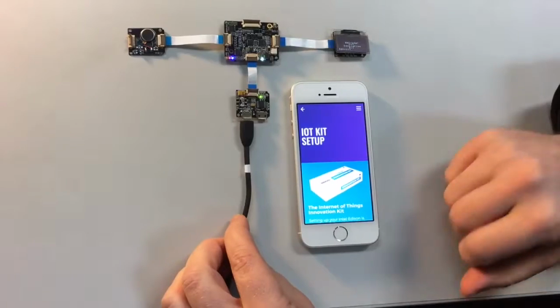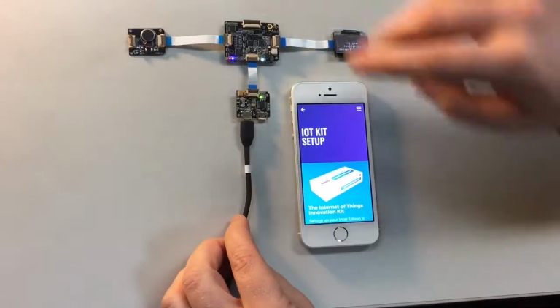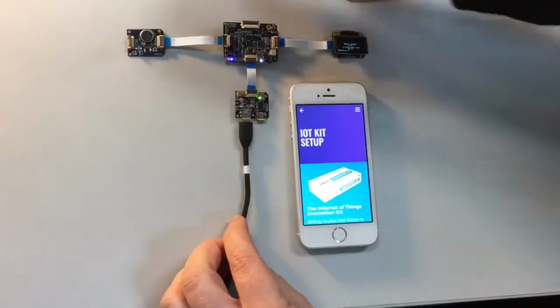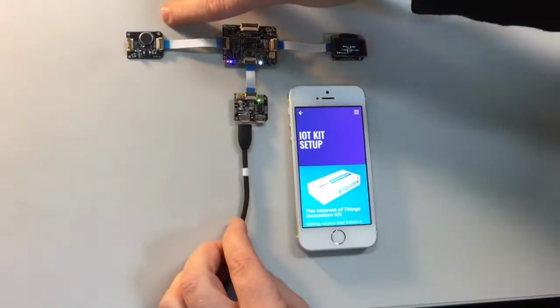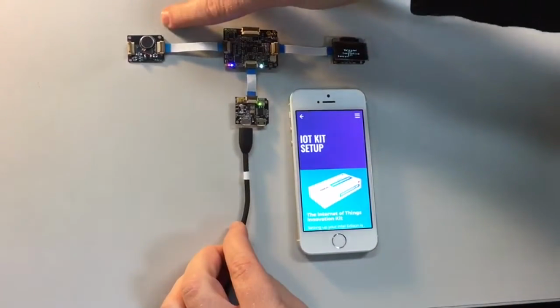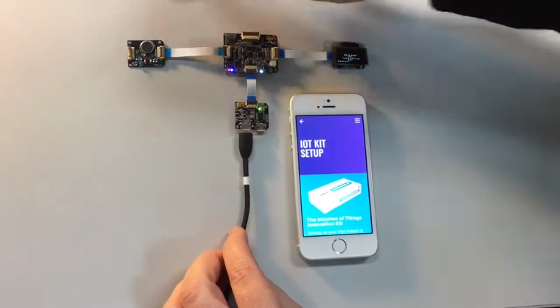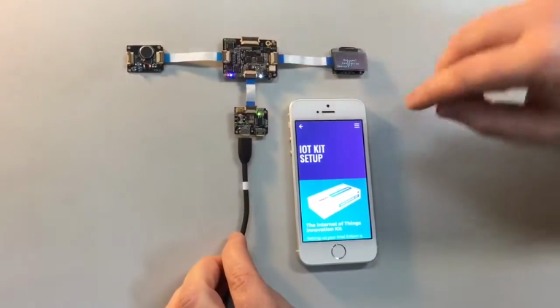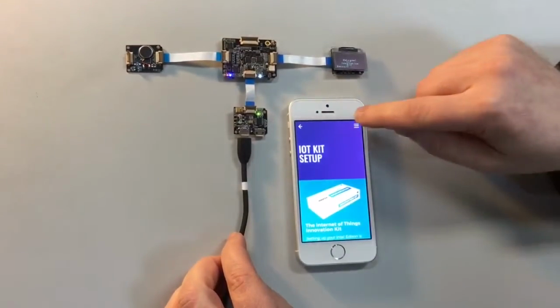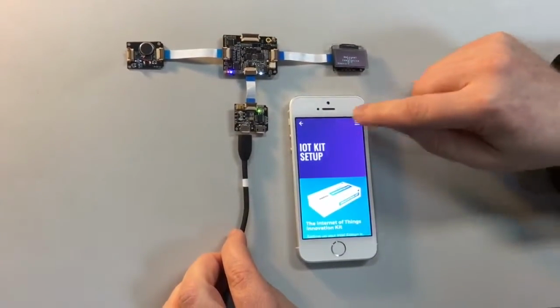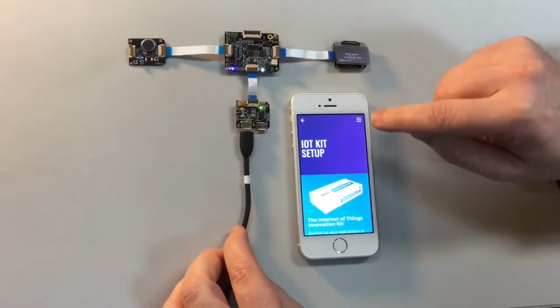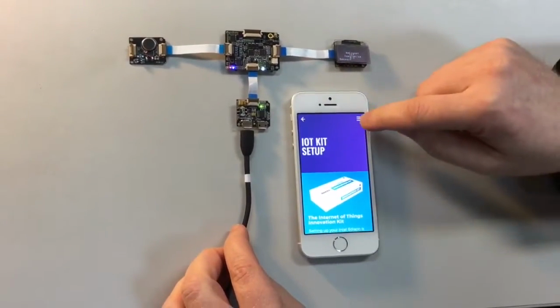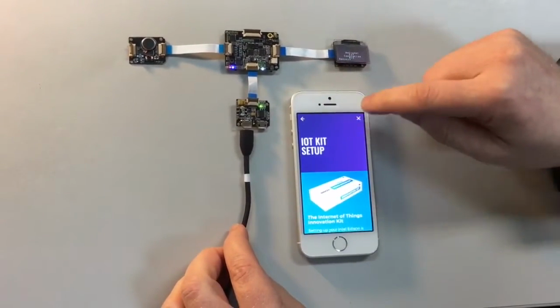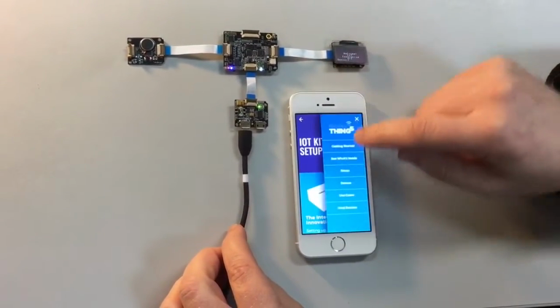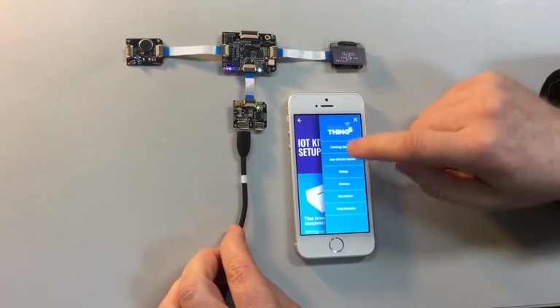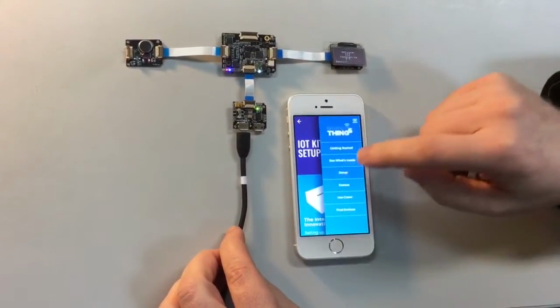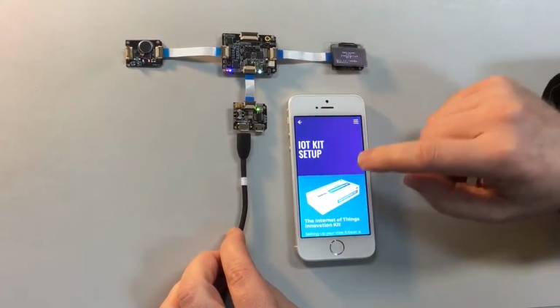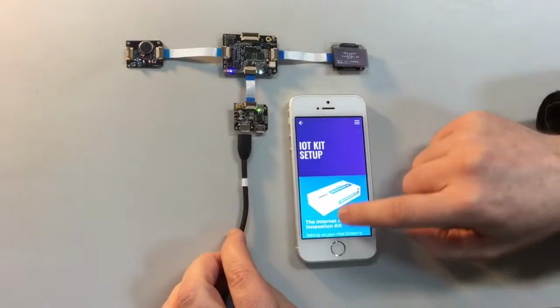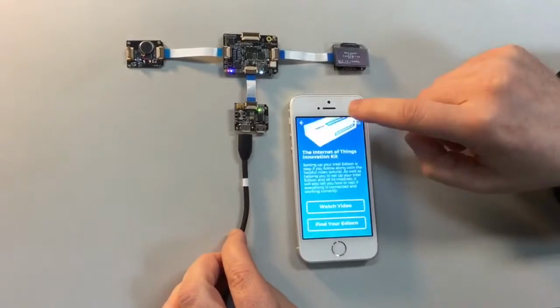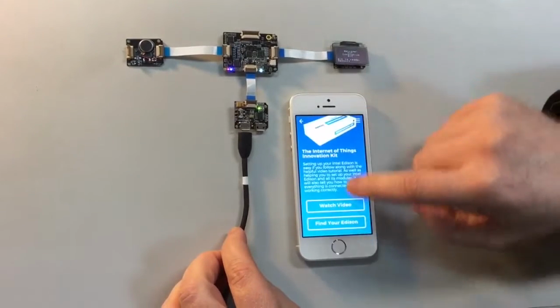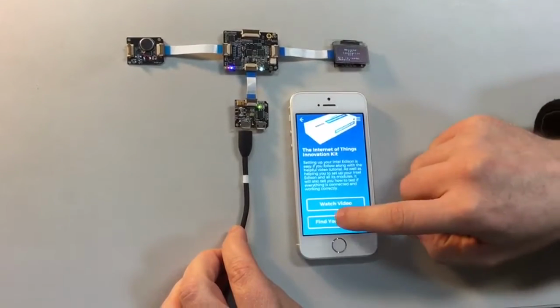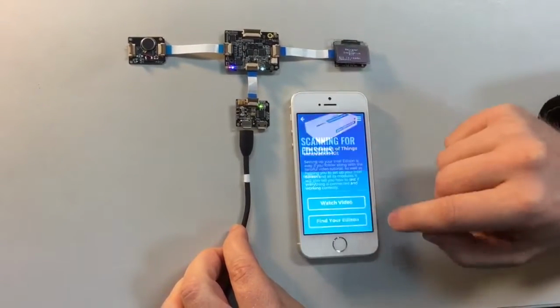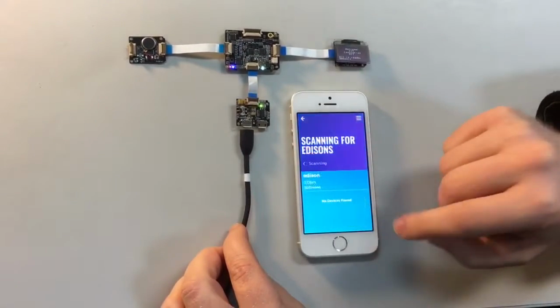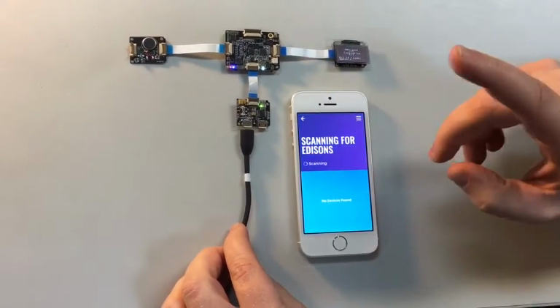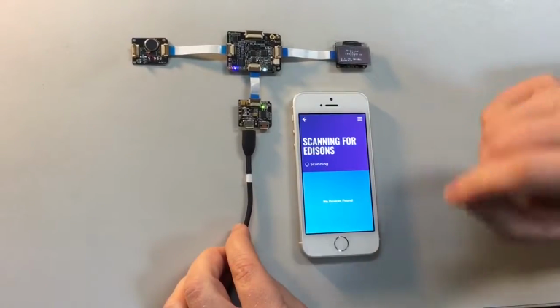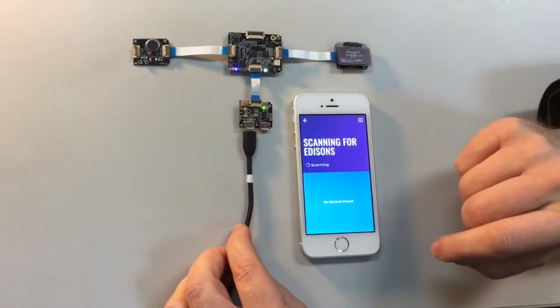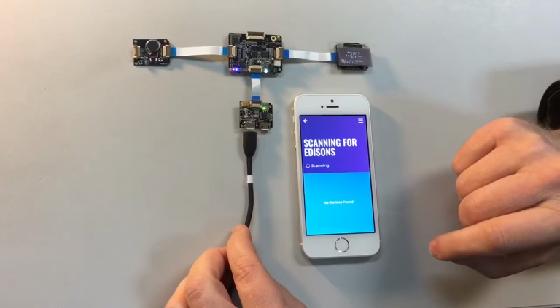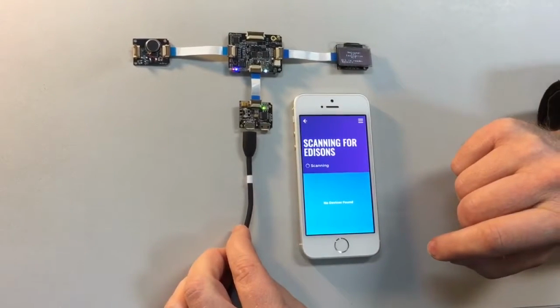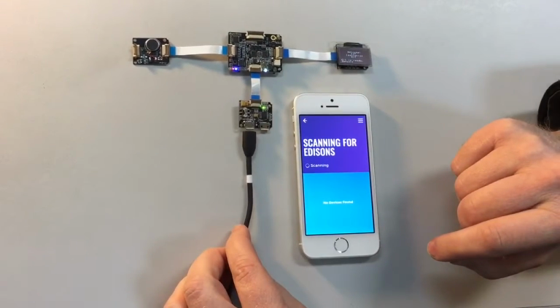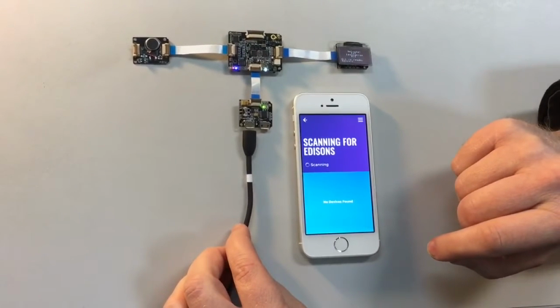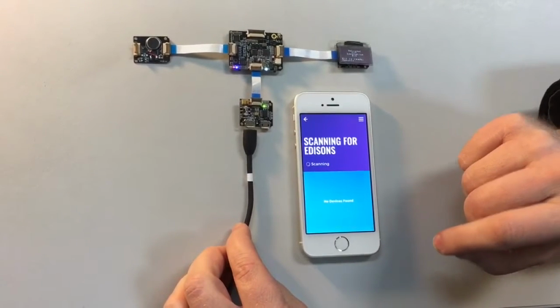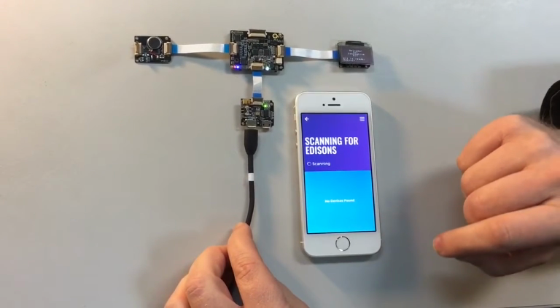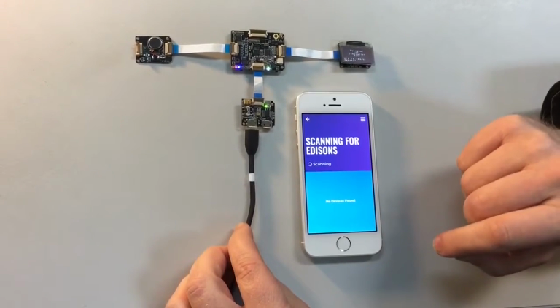Alright, here we have the vibration motor, and what we're going to do is go to Setup and find the Edison. You only have to do this the first time if you've already connected to your Edison.